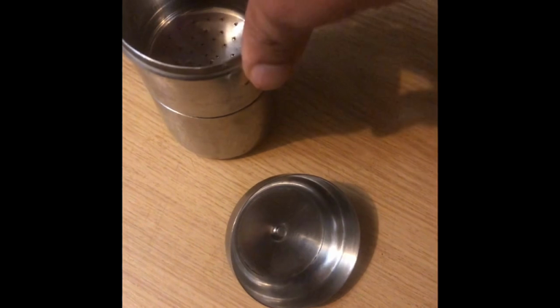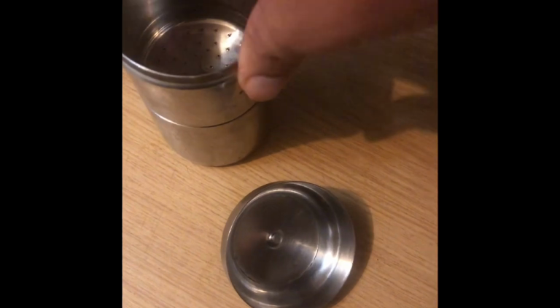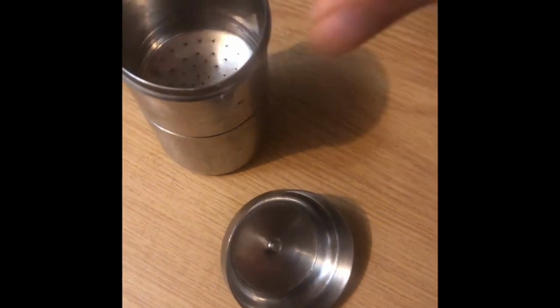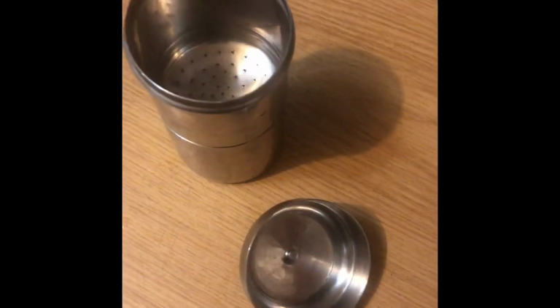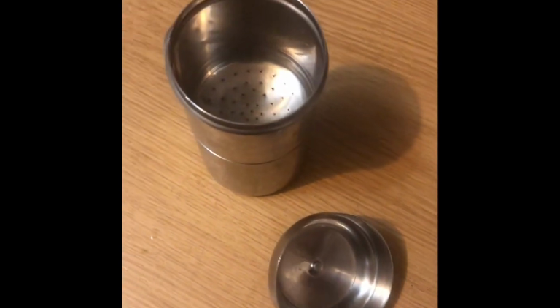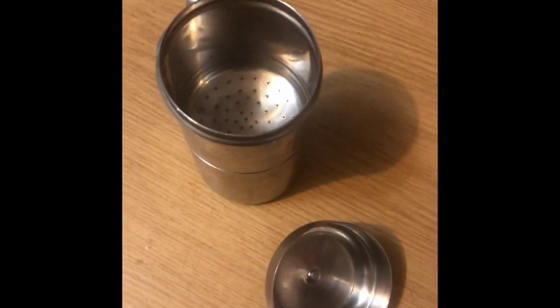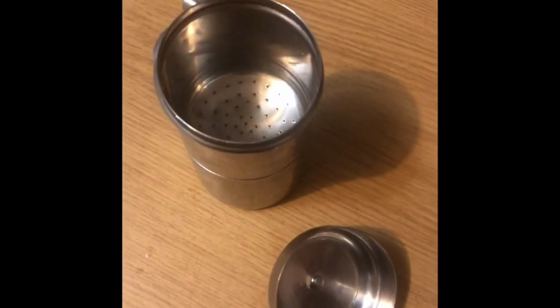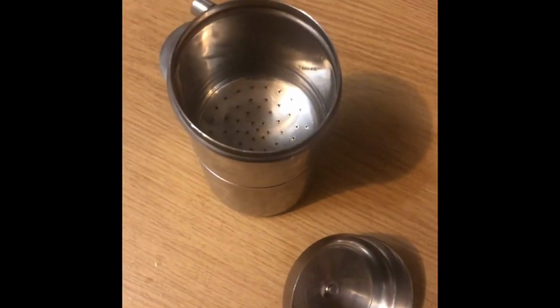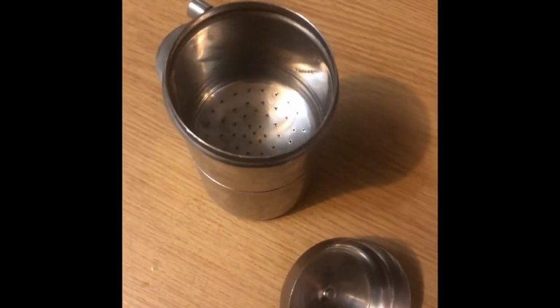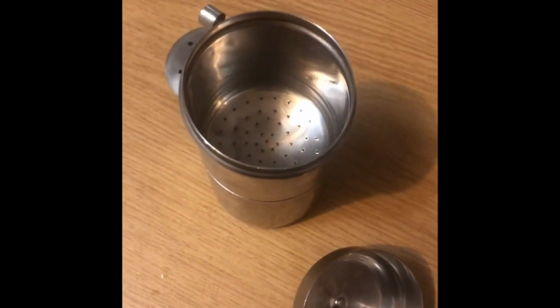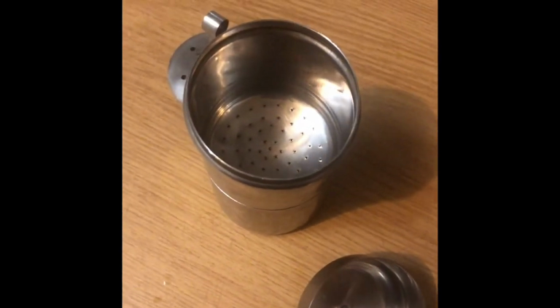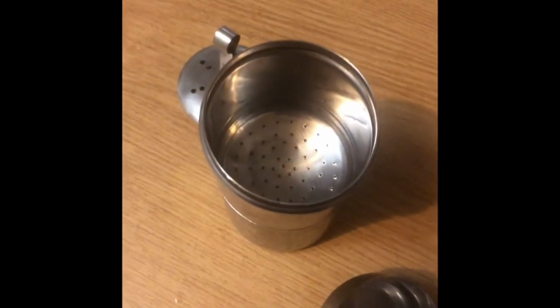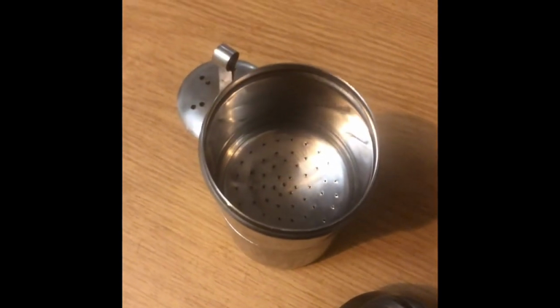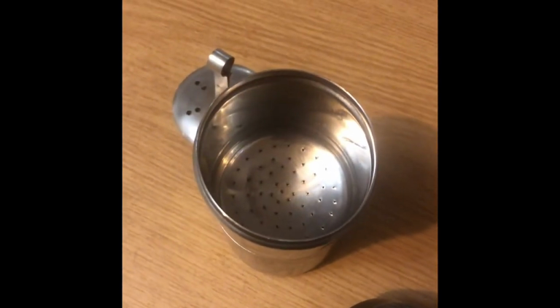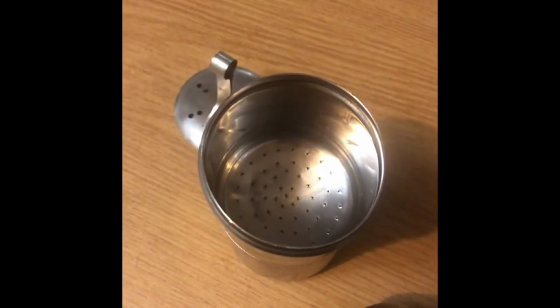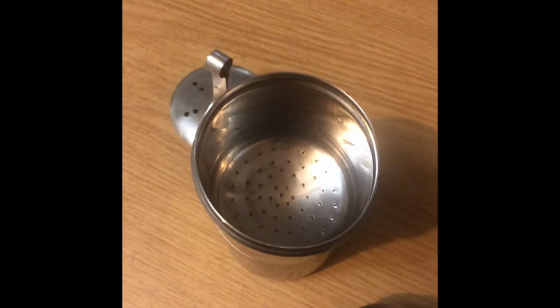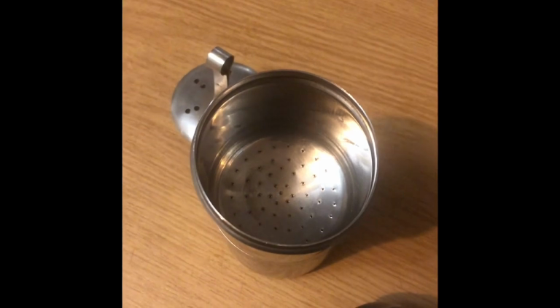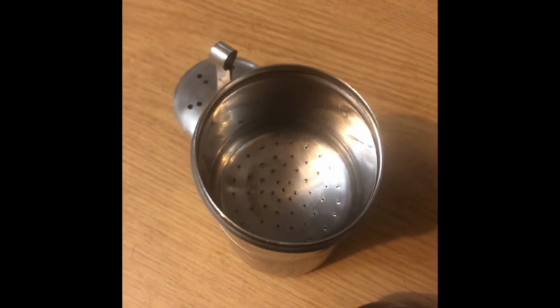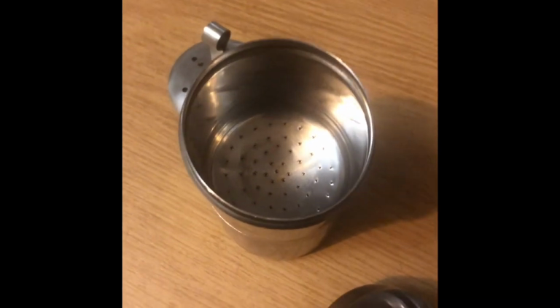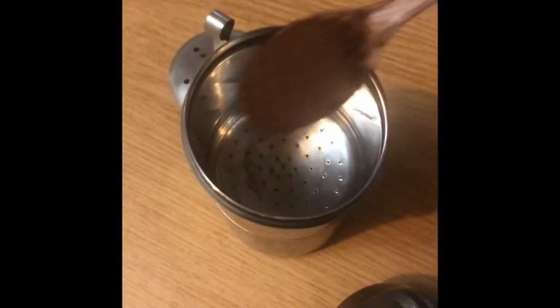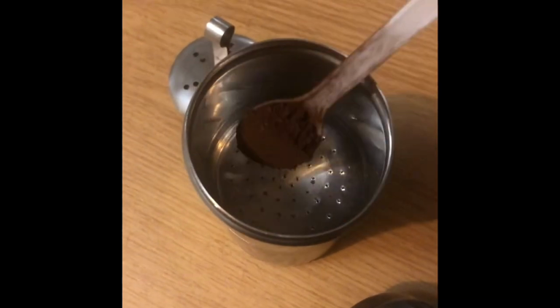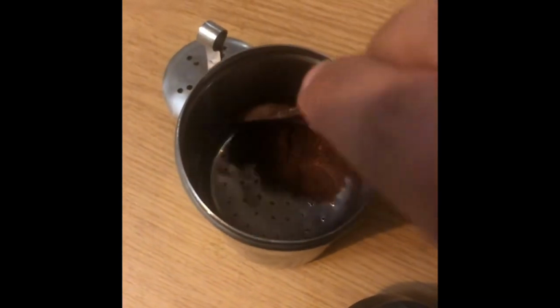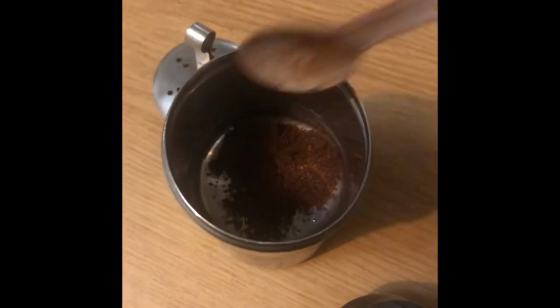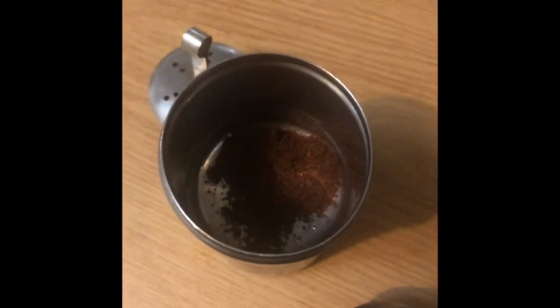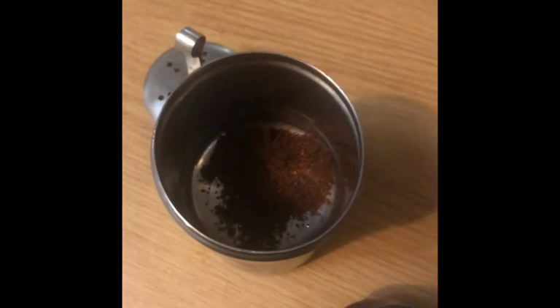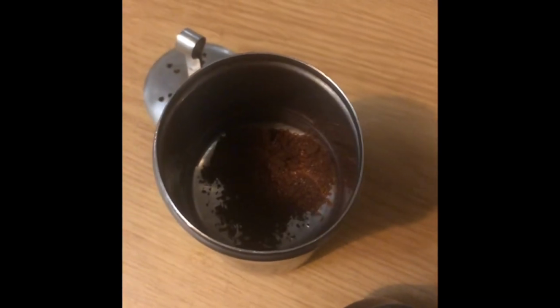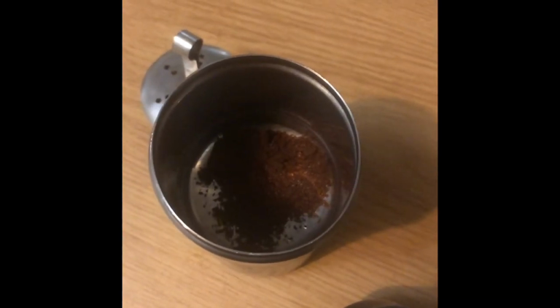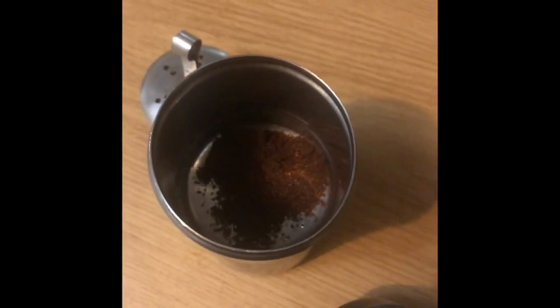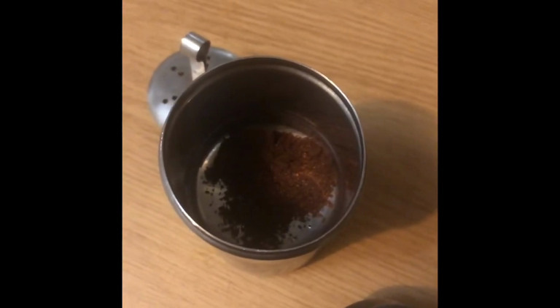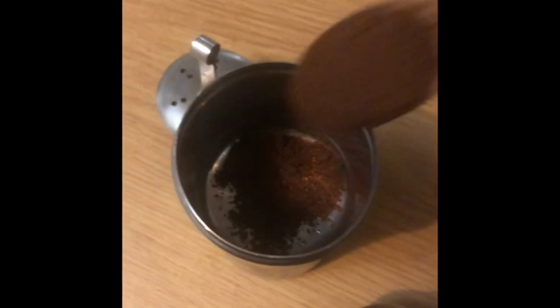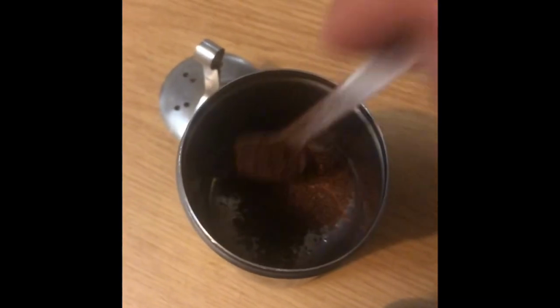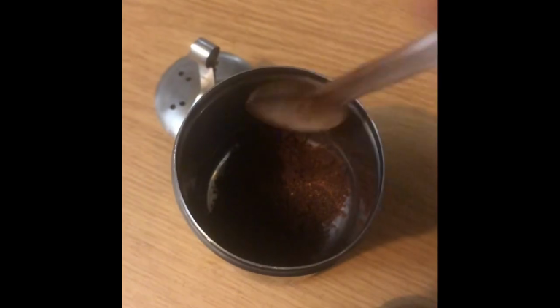Let's add a filter. Here's the coffee powder. I'll add 4 spoons of coffee powder.